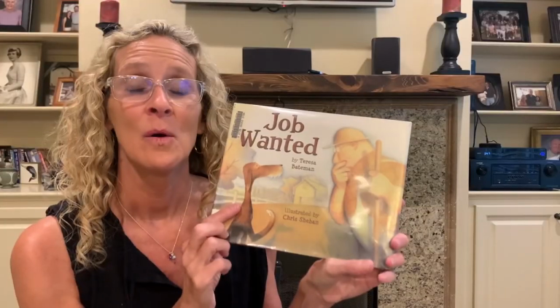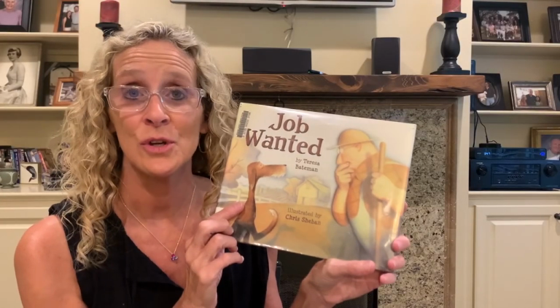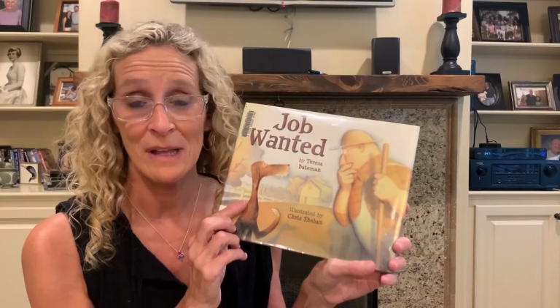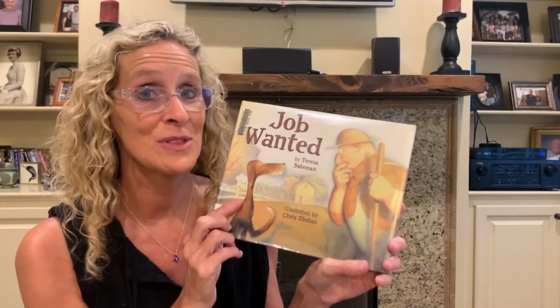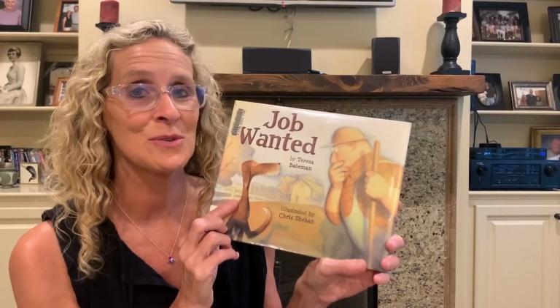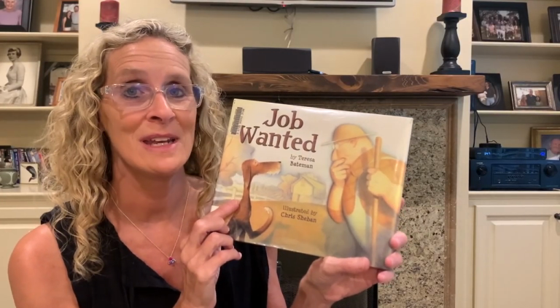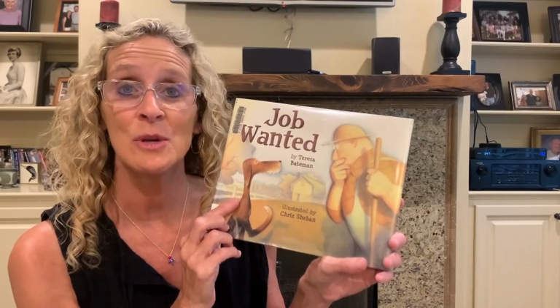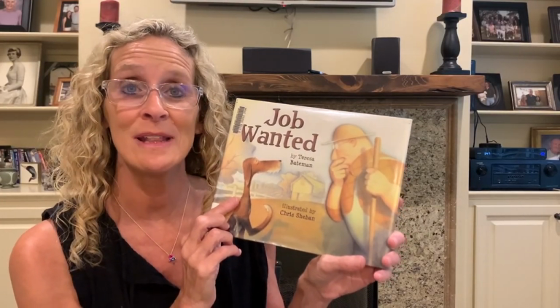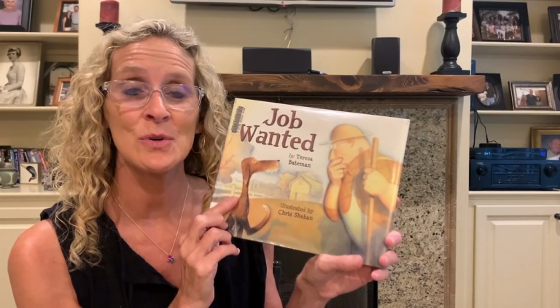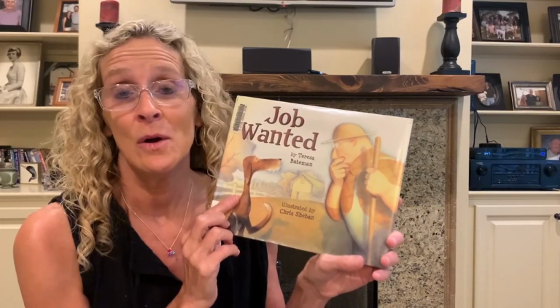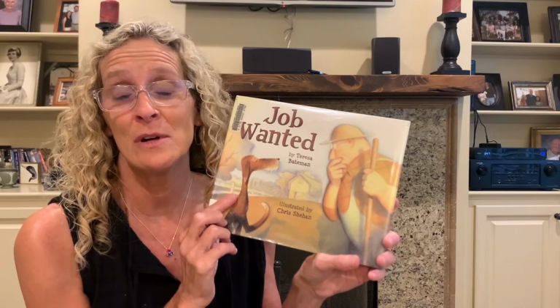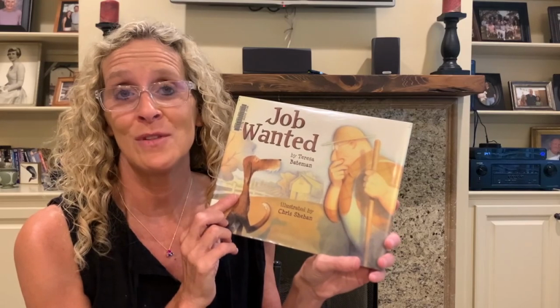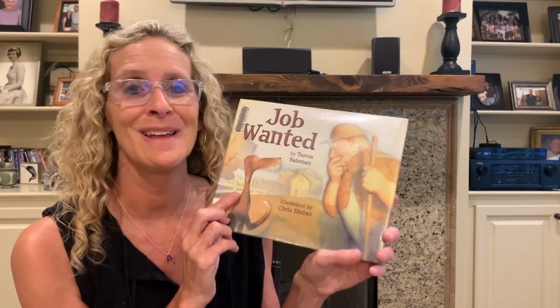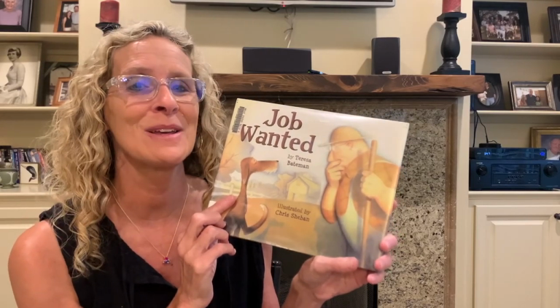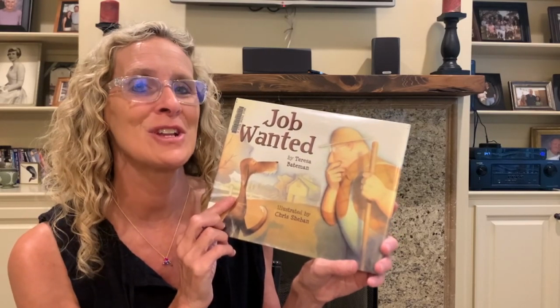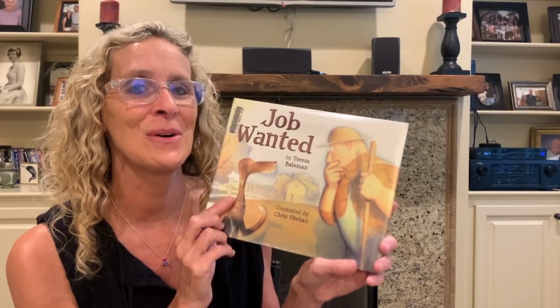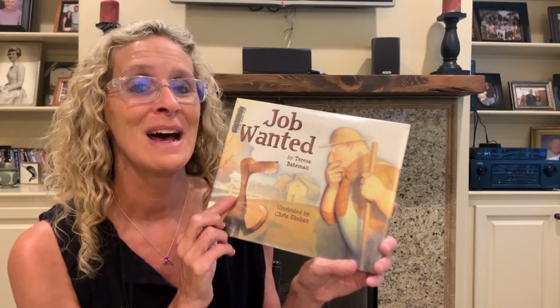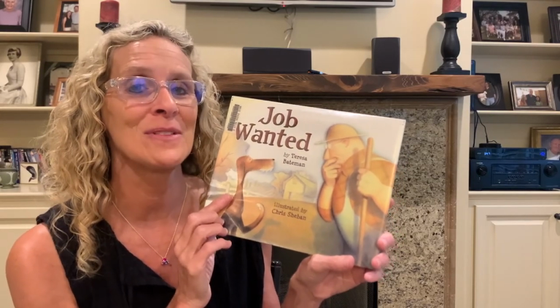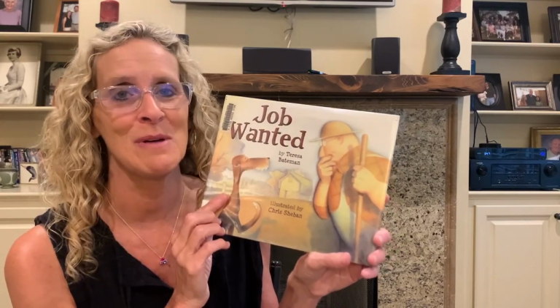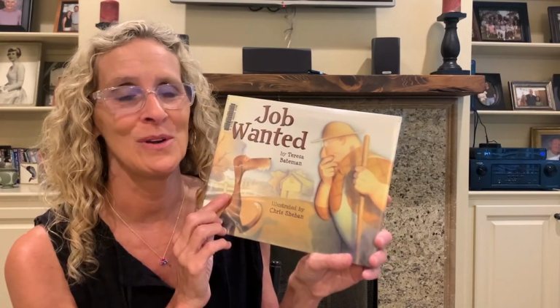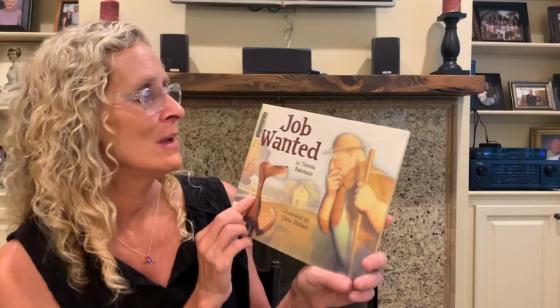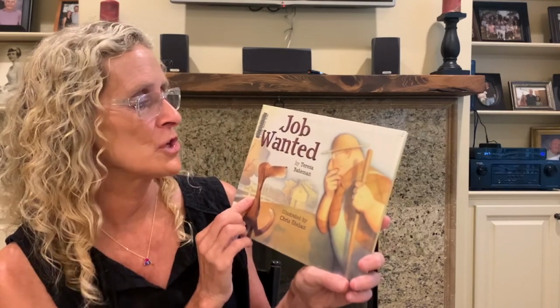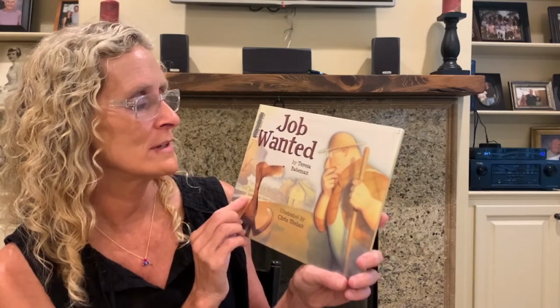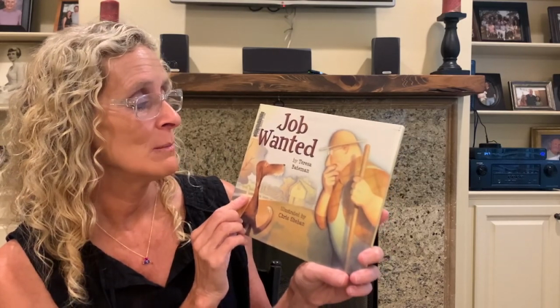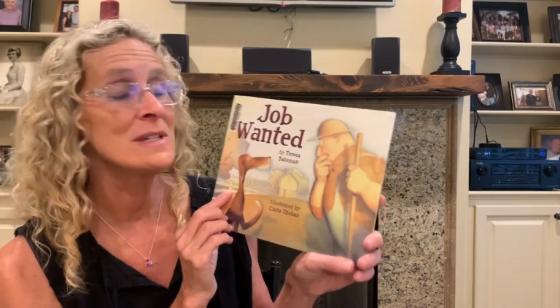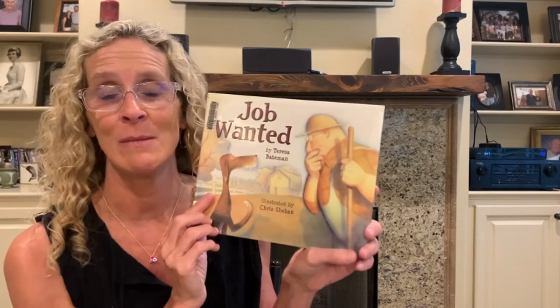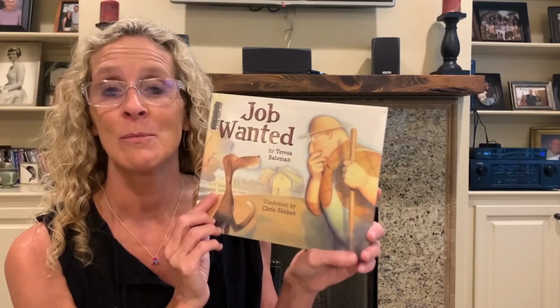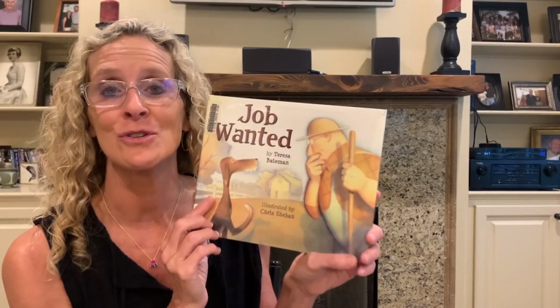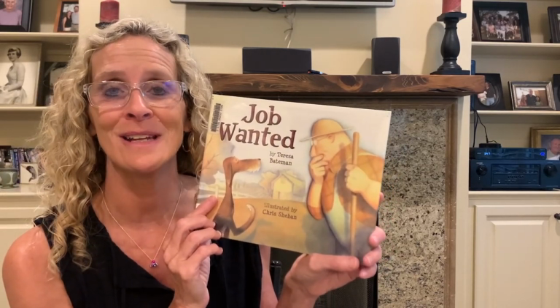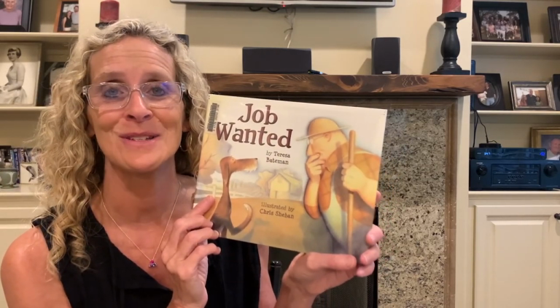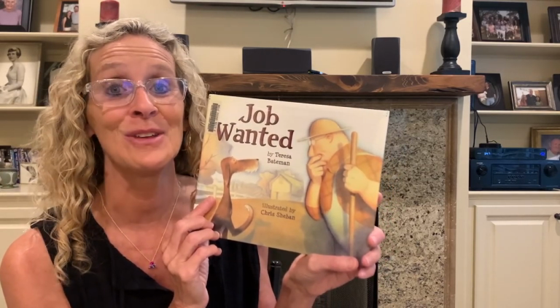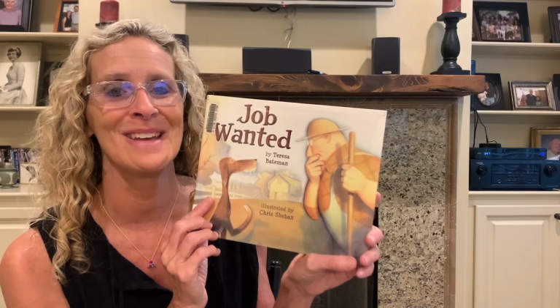While the children are playing with their sensory bin, you could be reading them a story, or you could read it before they play and get their imagination going. I found this one about a barnyard called 'Job Wanted' by Teresa Bateman. The publisher is Holiday House. I think you're going to like it.